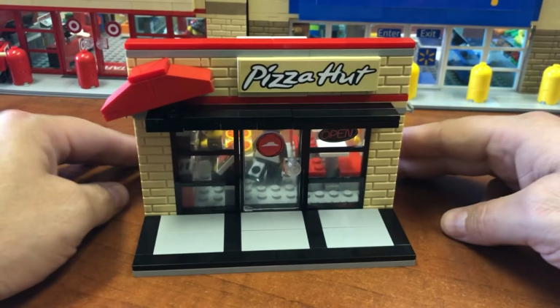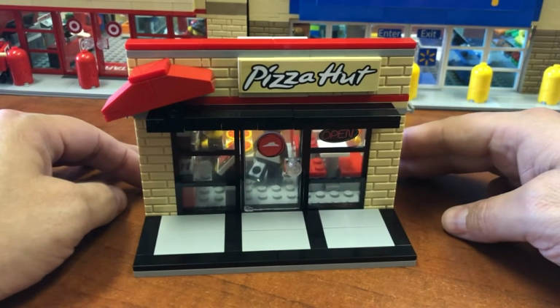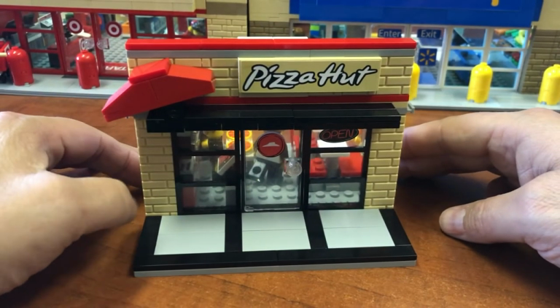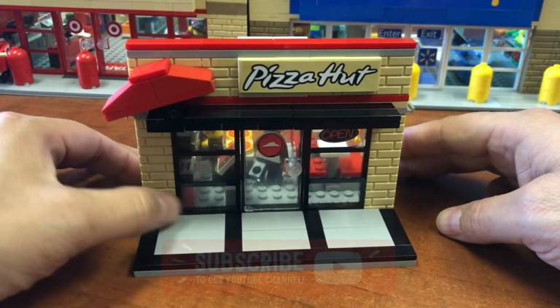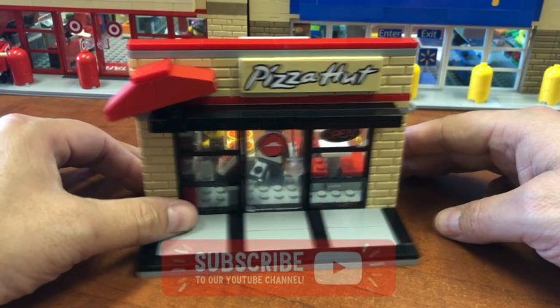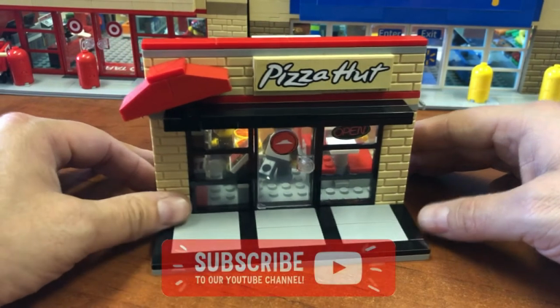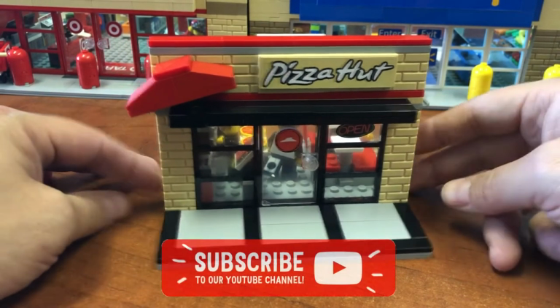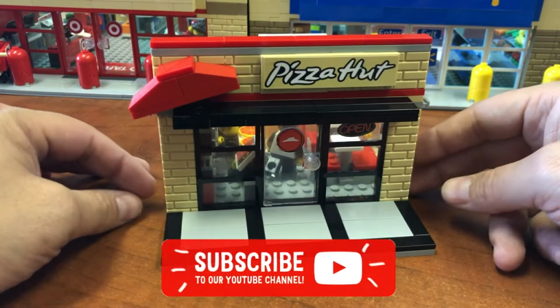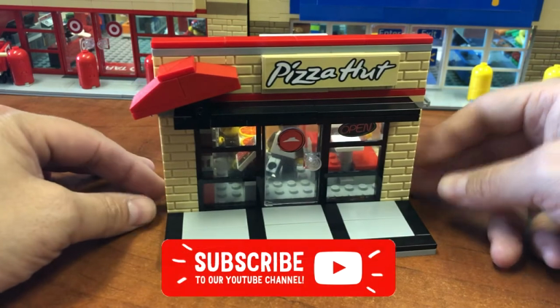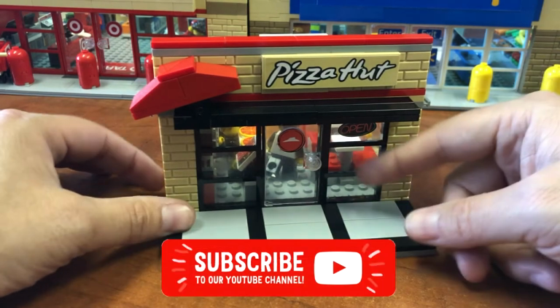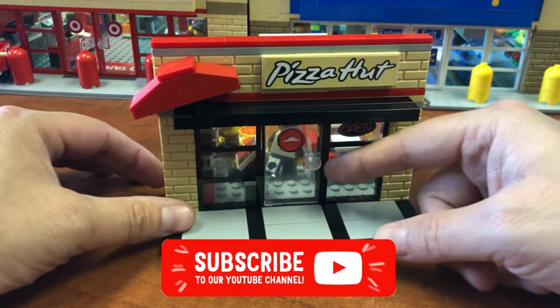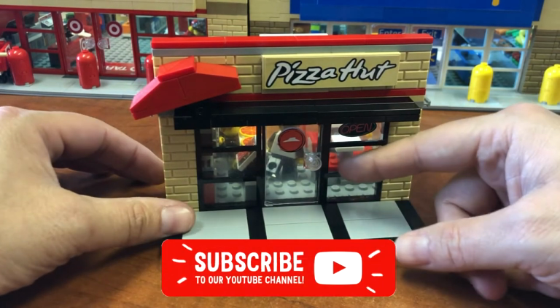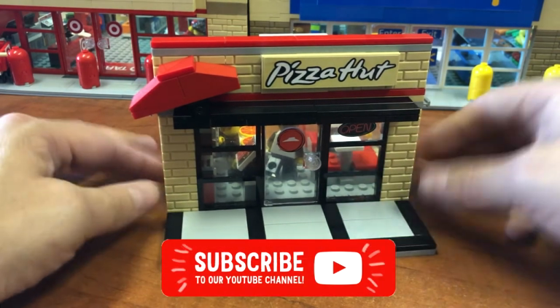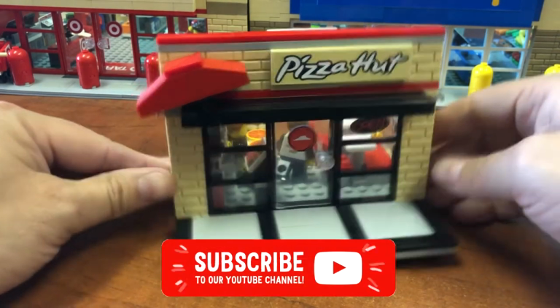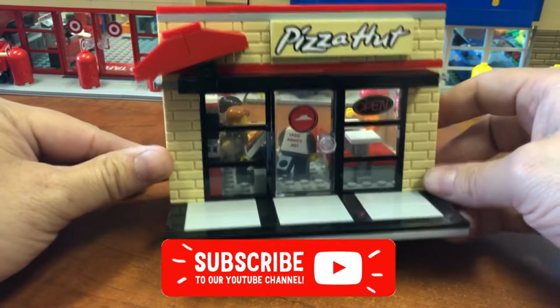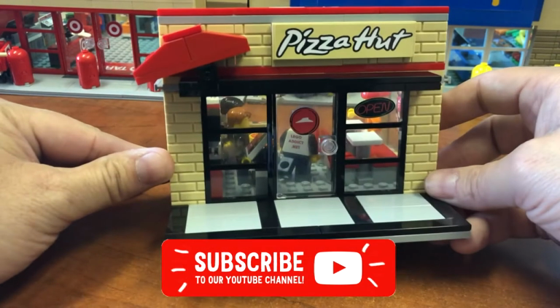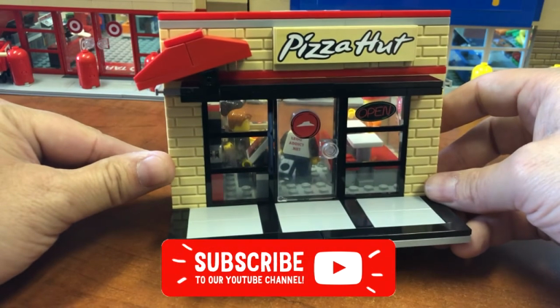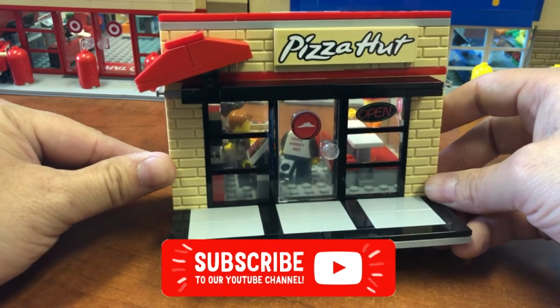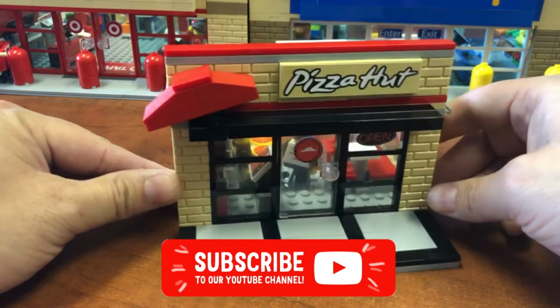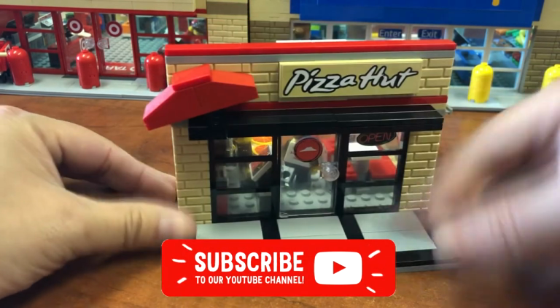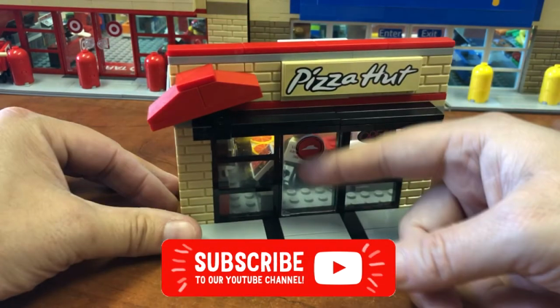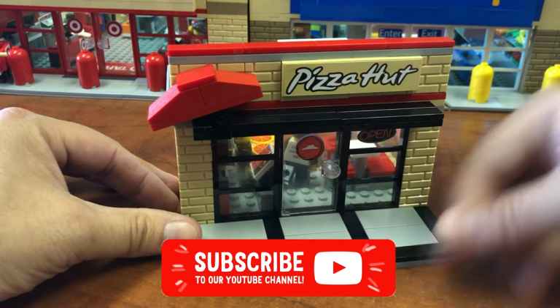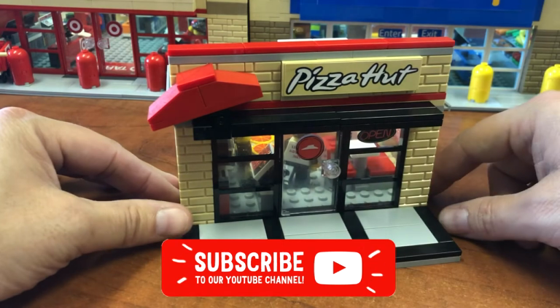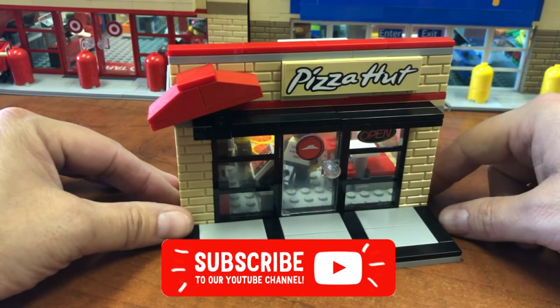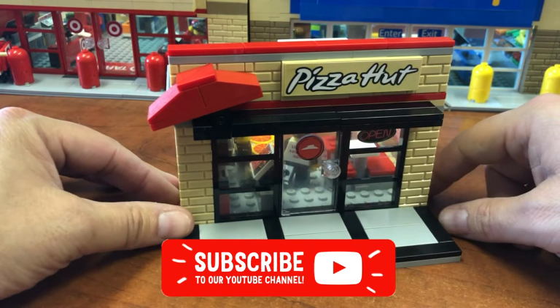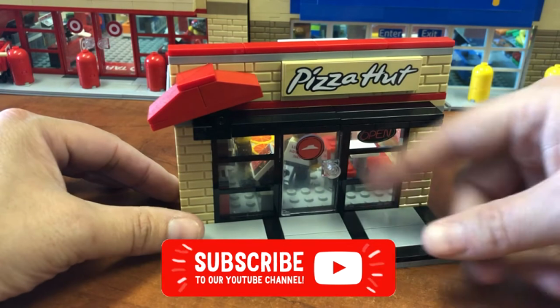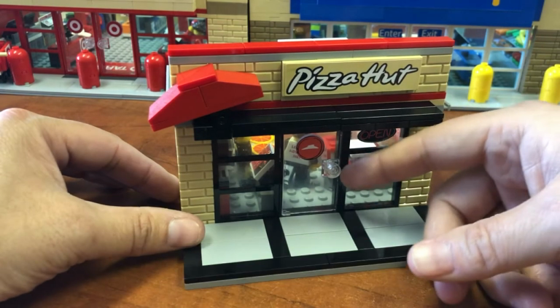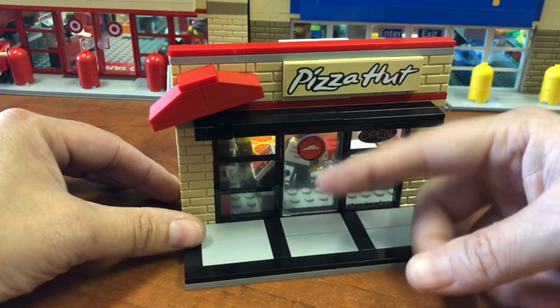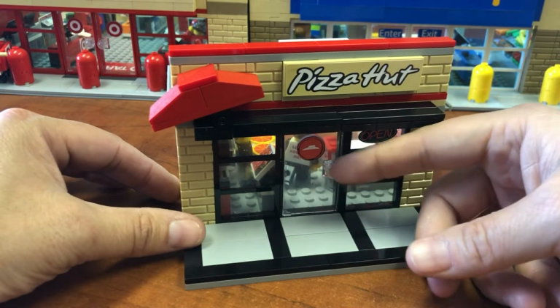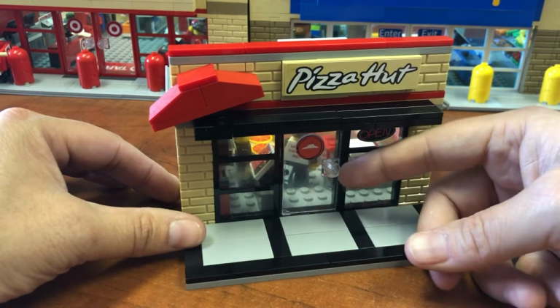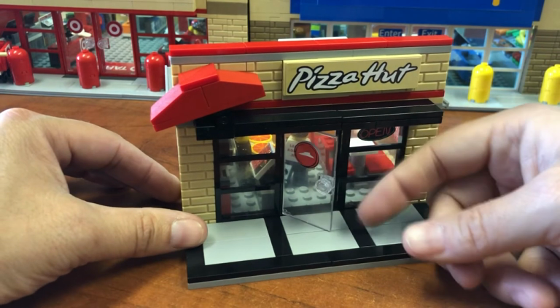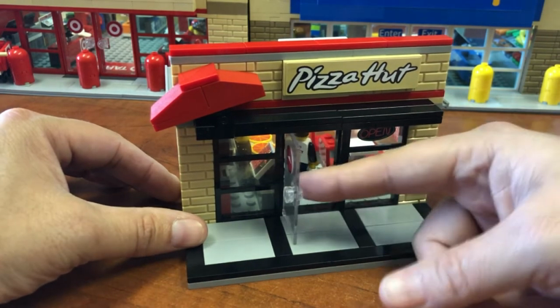Smaller can be cuter, right? So this is Pizza Hut, and it's got the open sign and a sticker on the door.